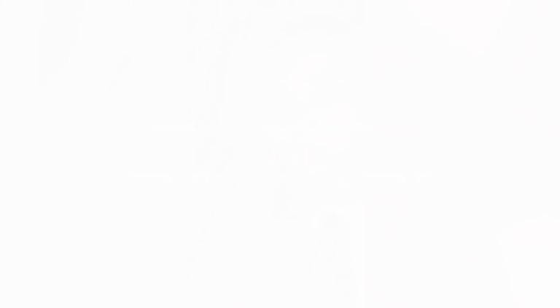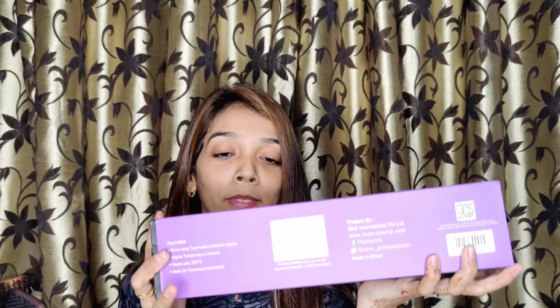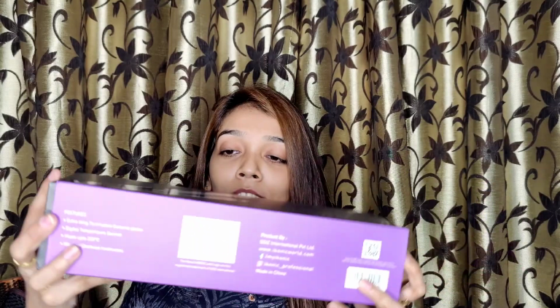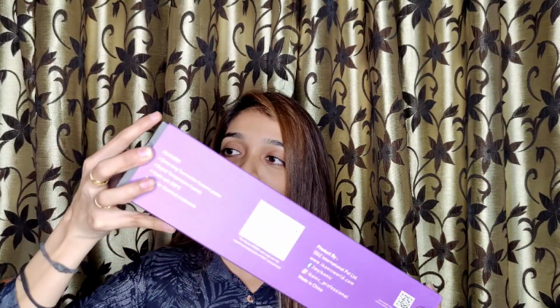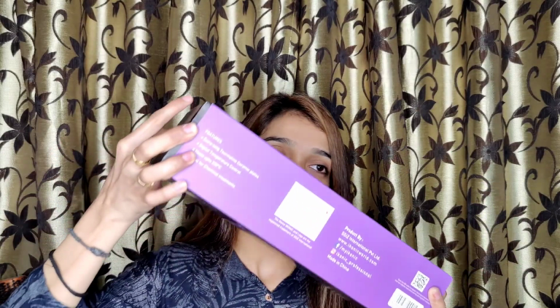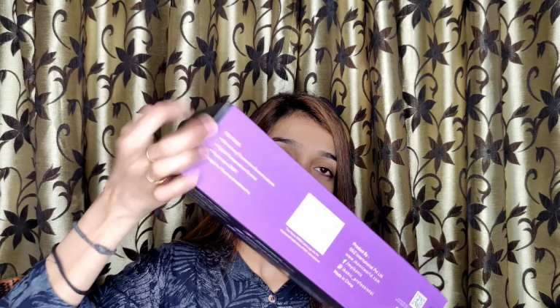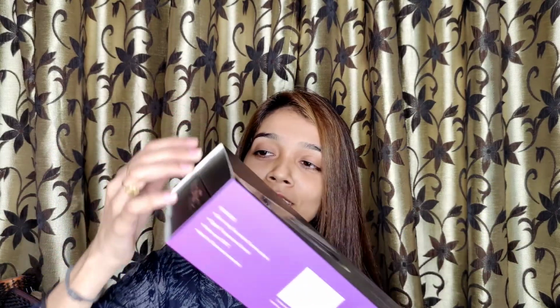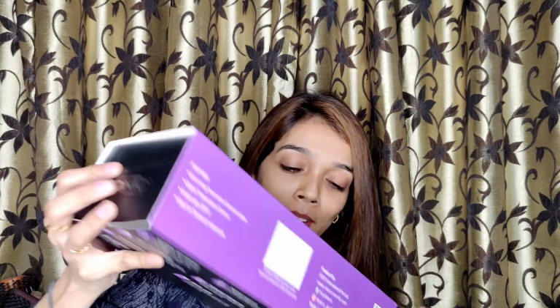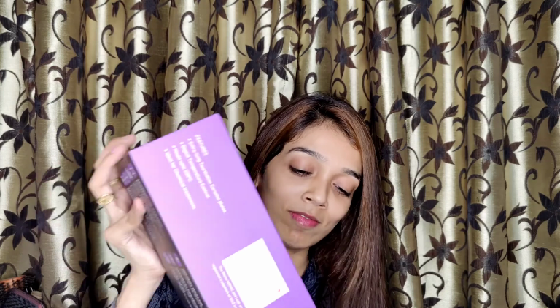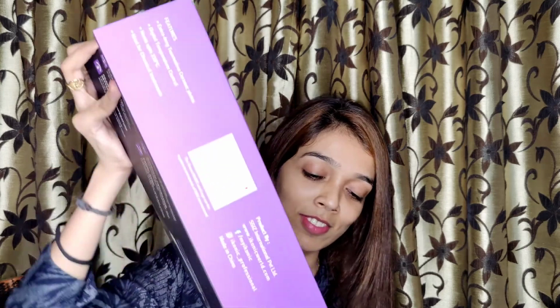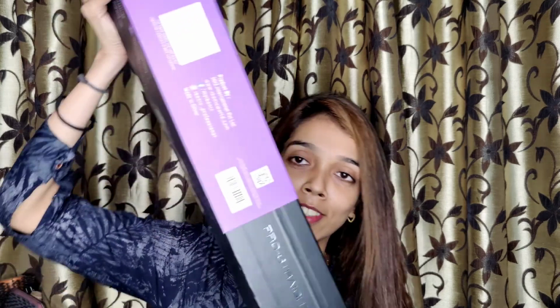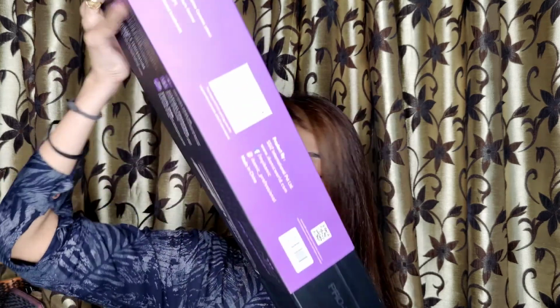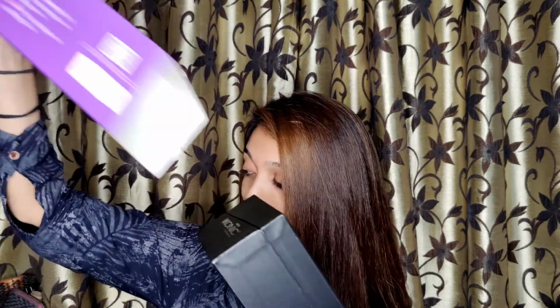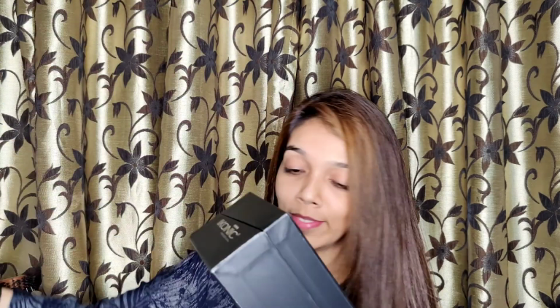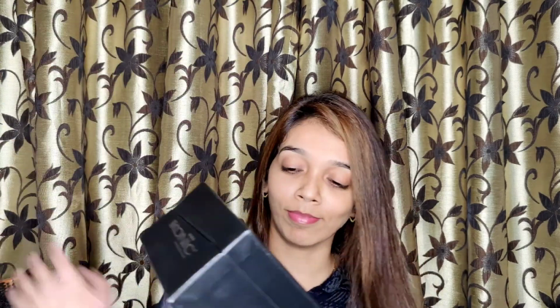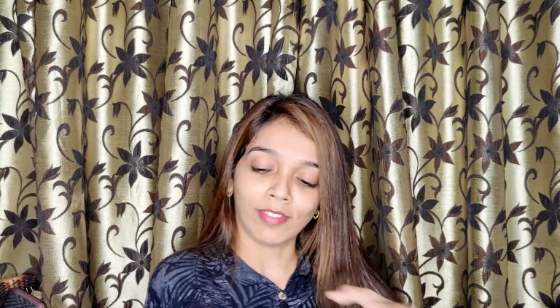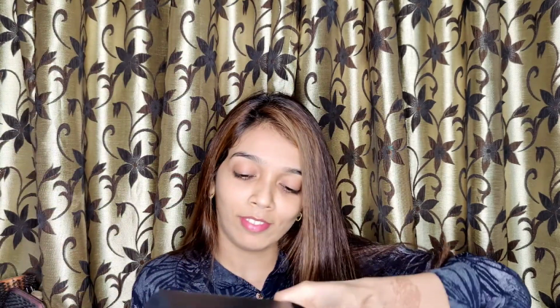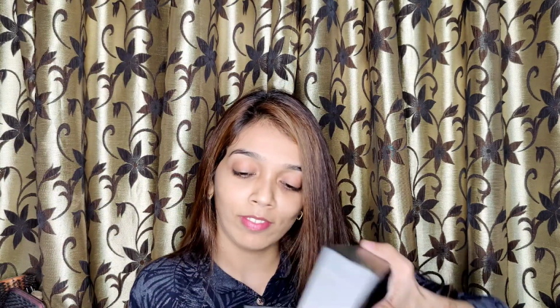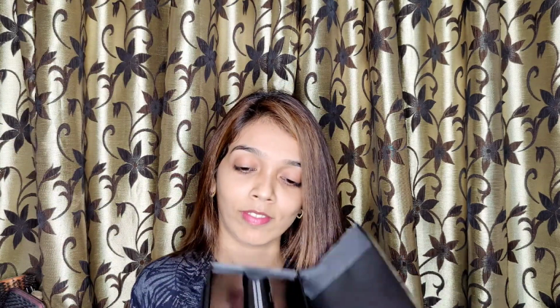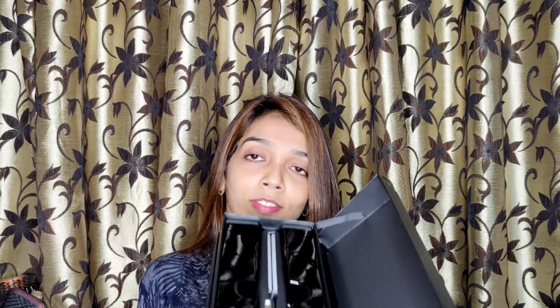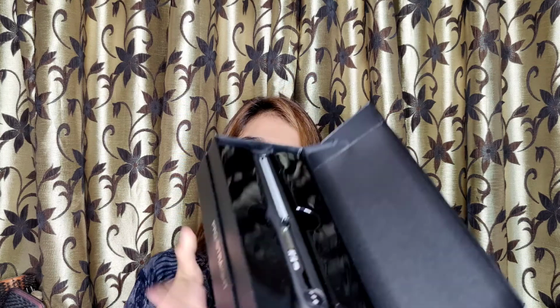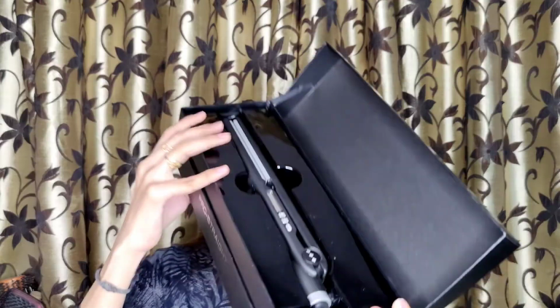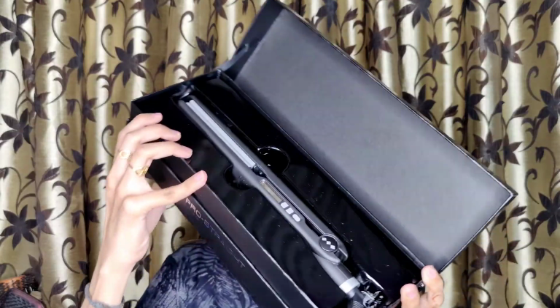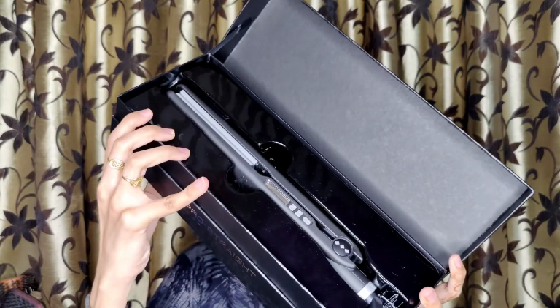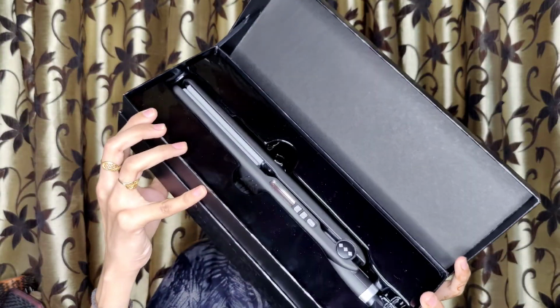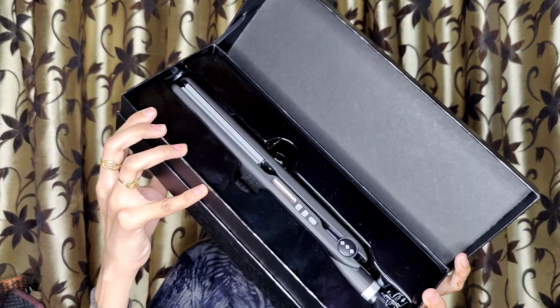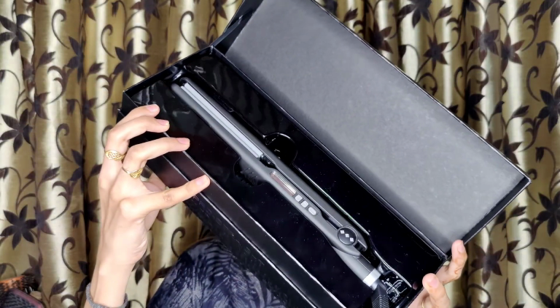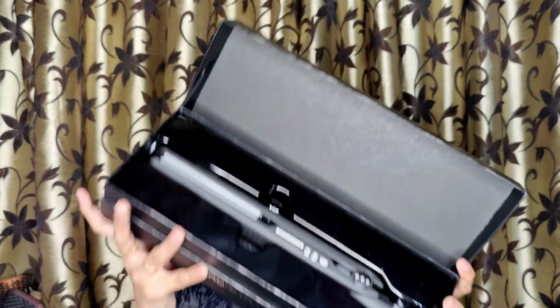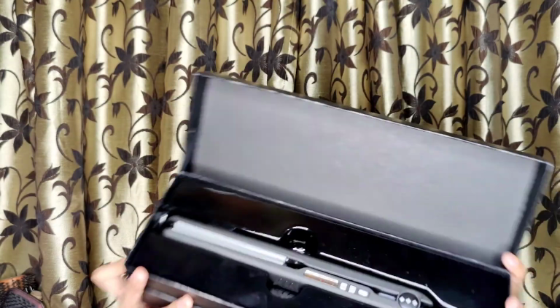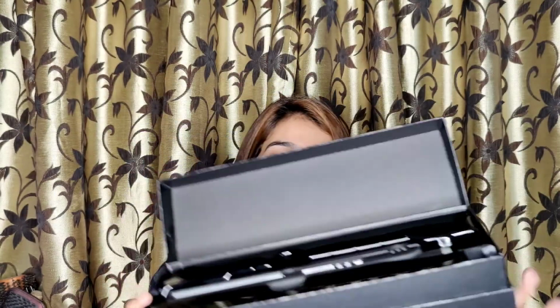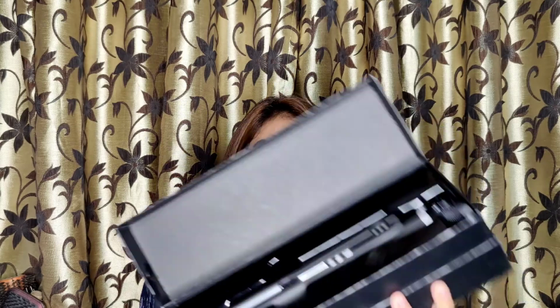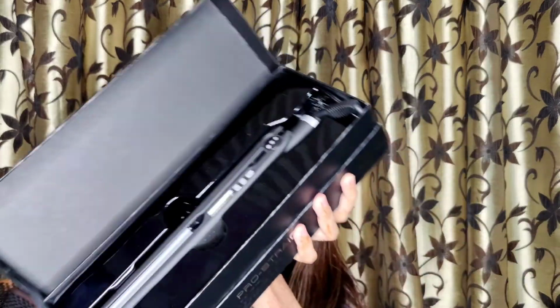Let's start the video. First of all, you can see the box — inside is a straightener and its packaging is very awesome, so you can keep your straightener safe inside.